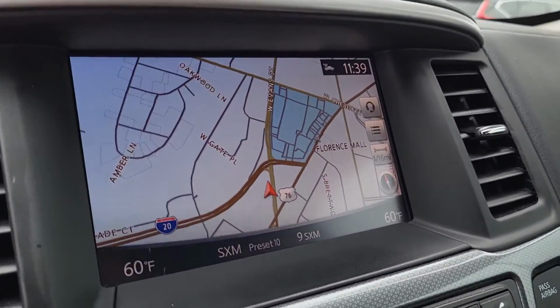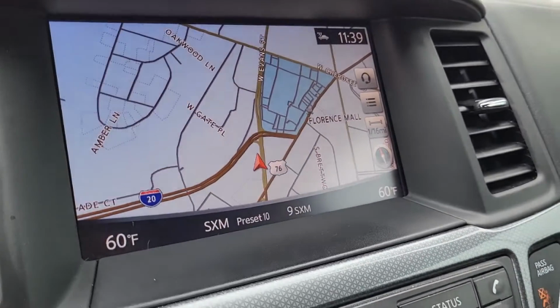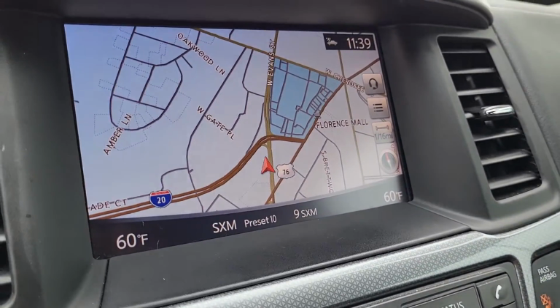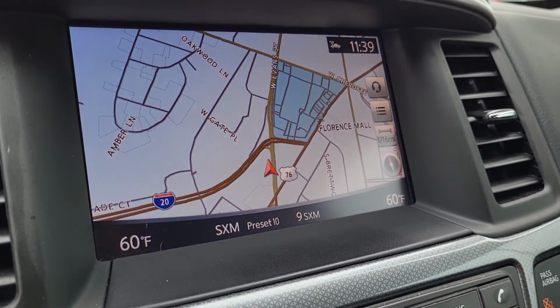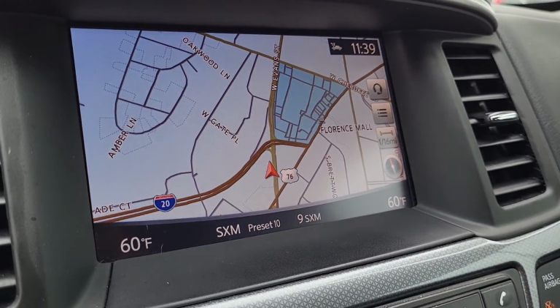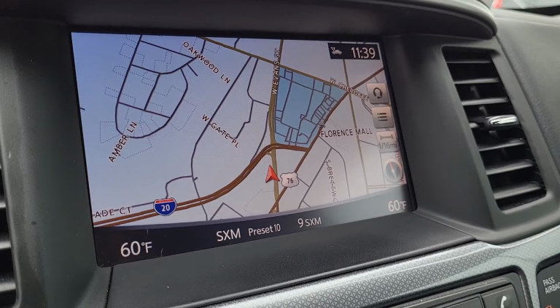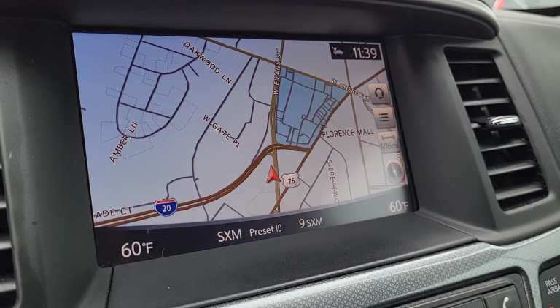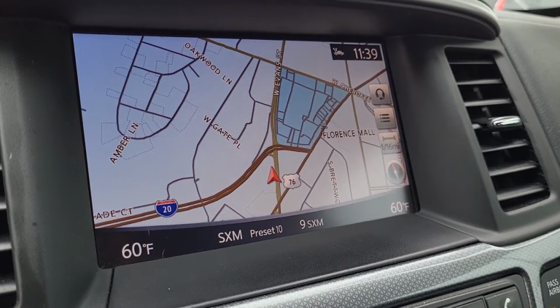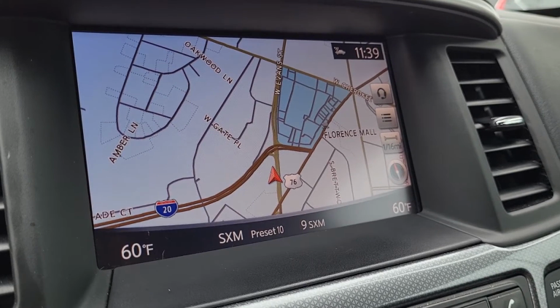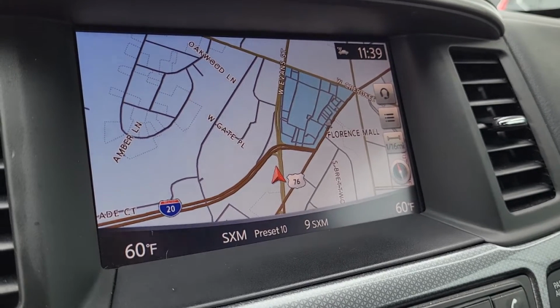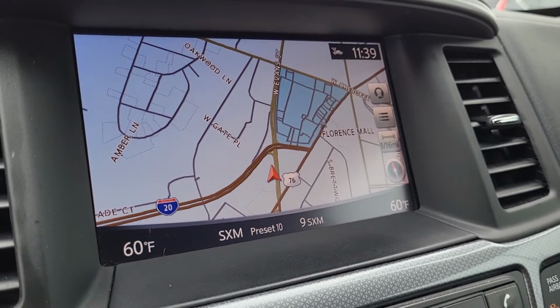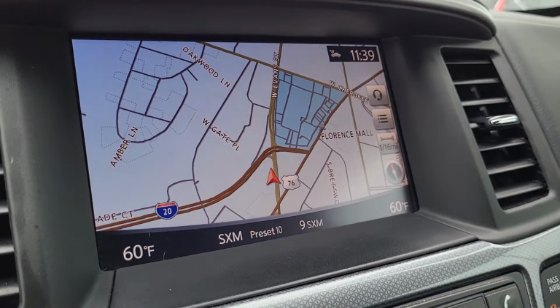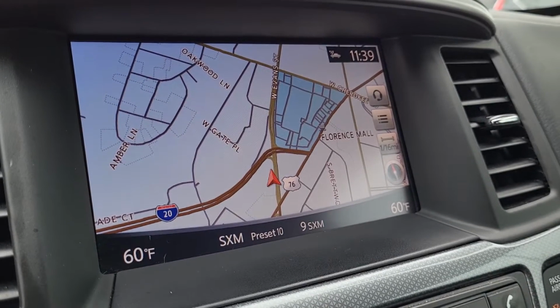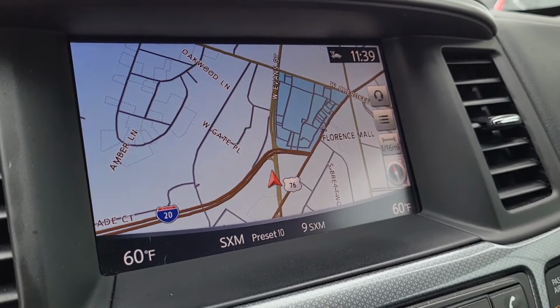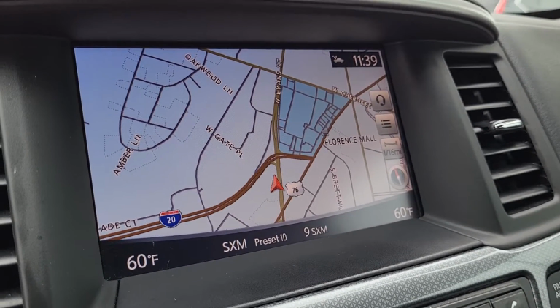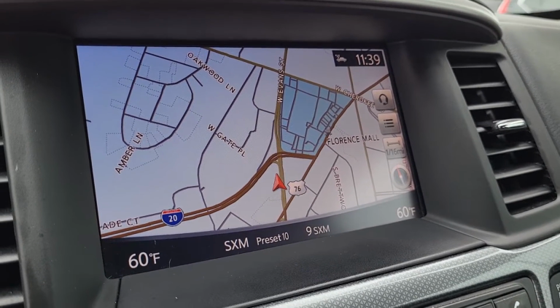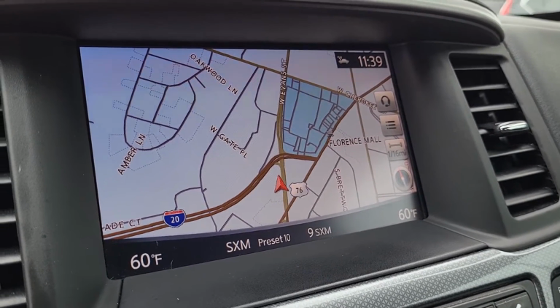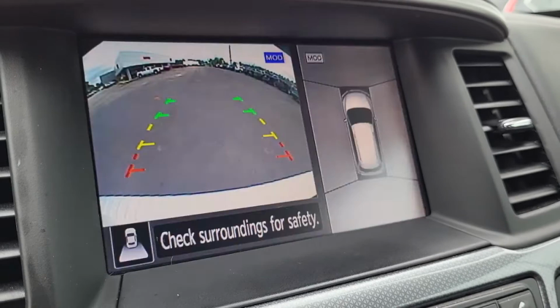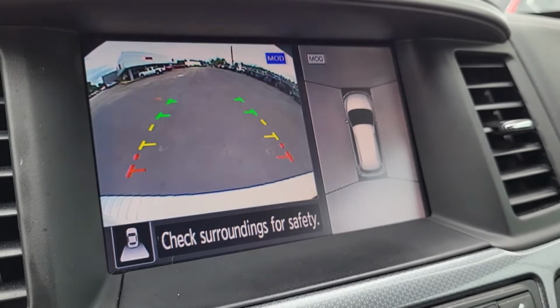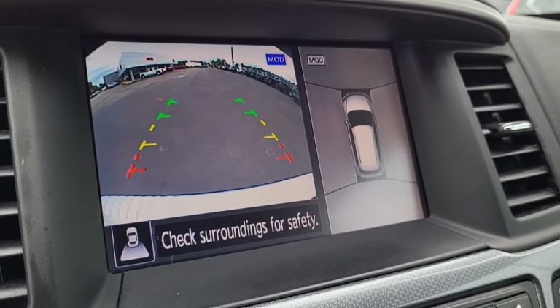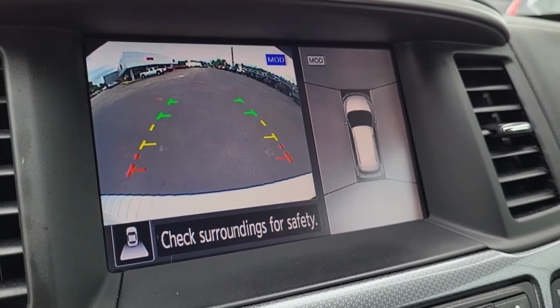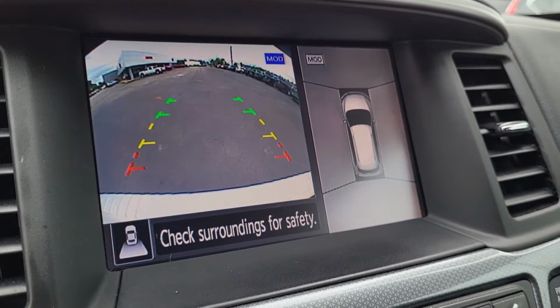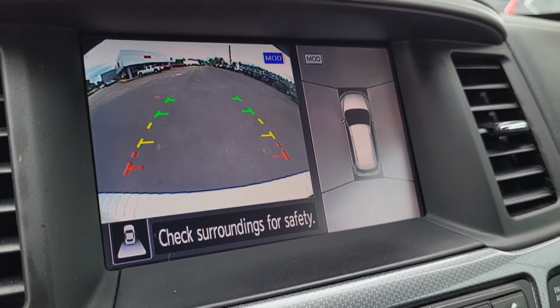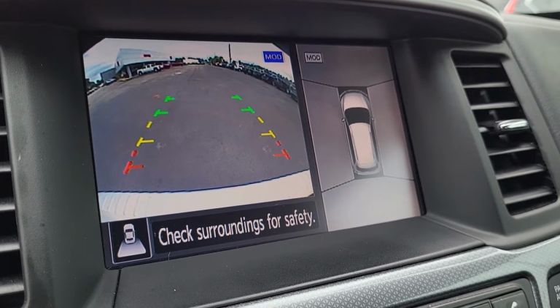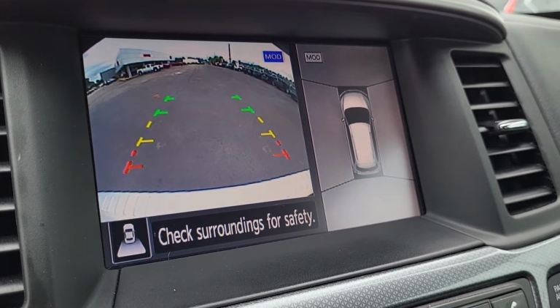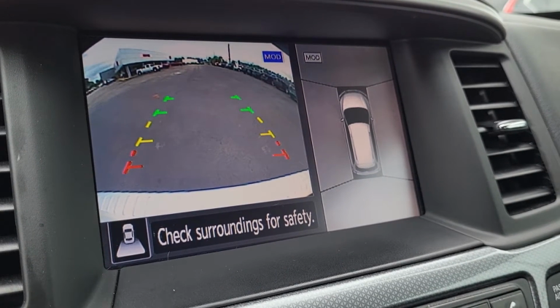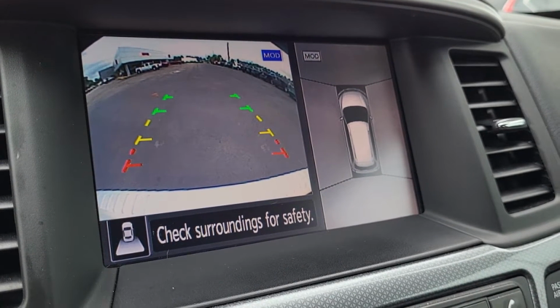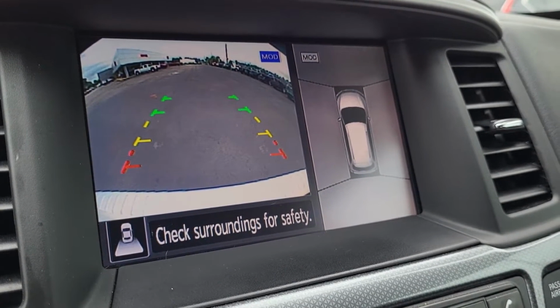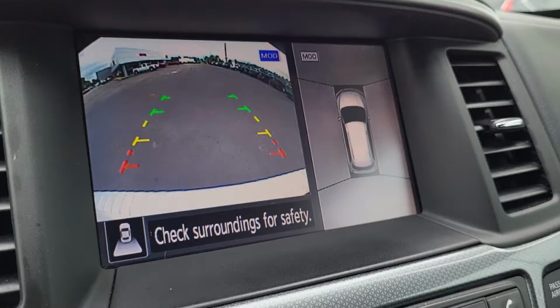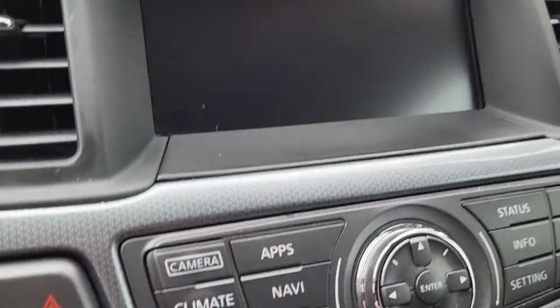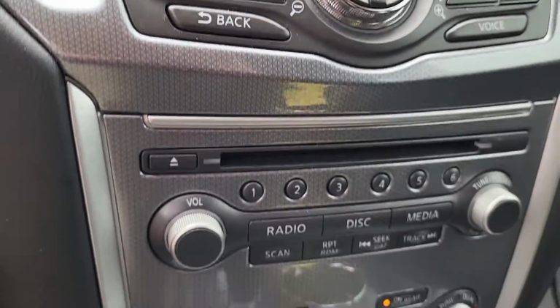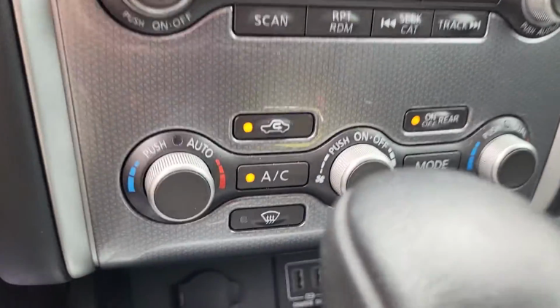Coming to the front main screen, it's got your navigation as well as AM and FM, and of course your backup camera. Very nice. Let's listen to some tunes.